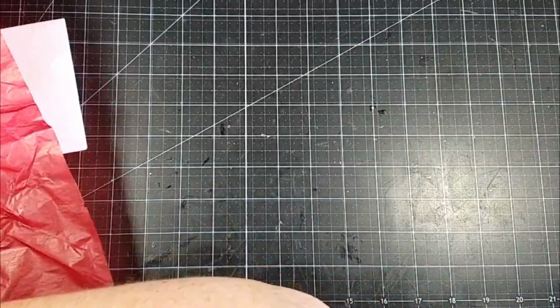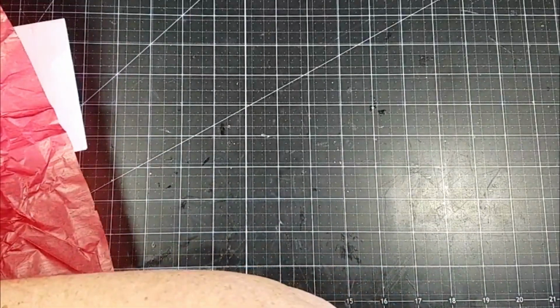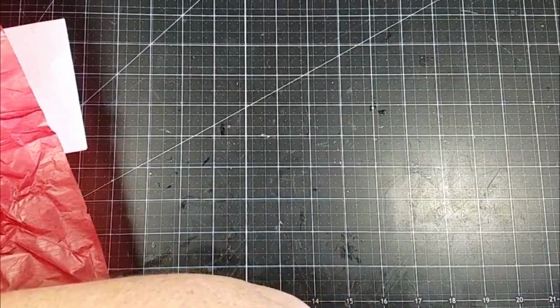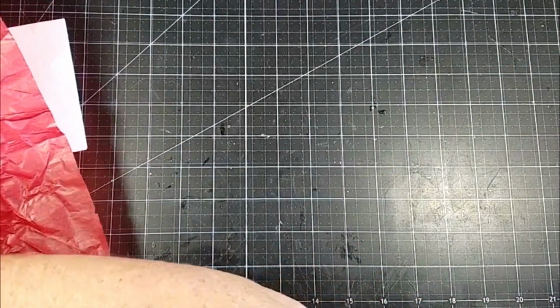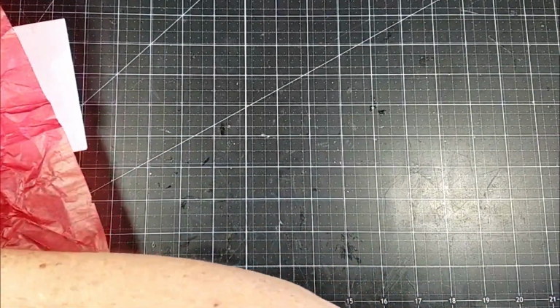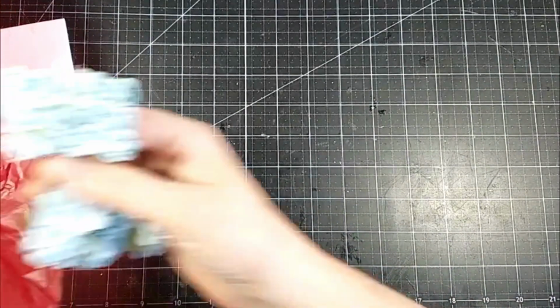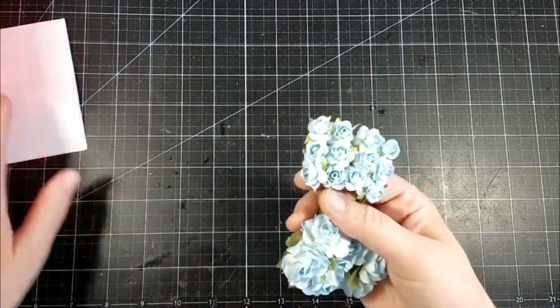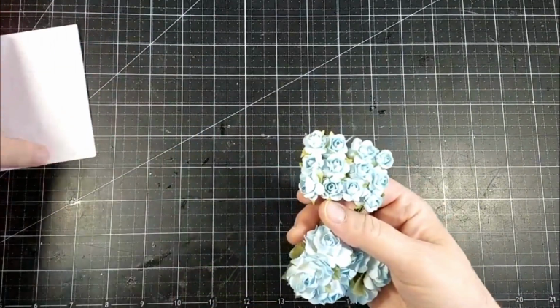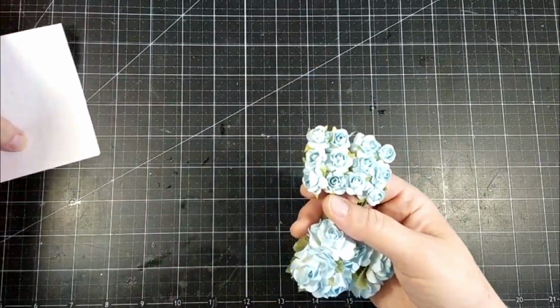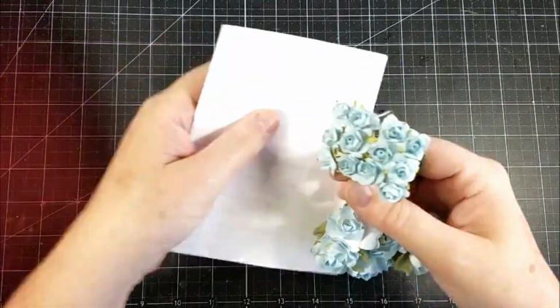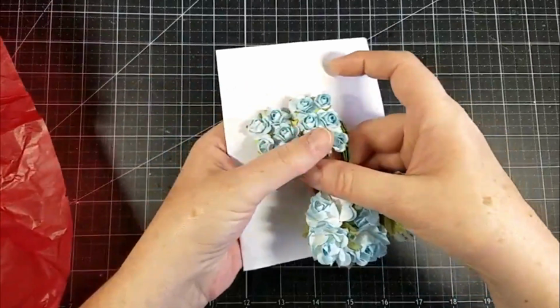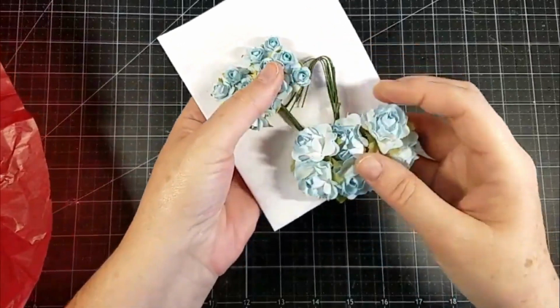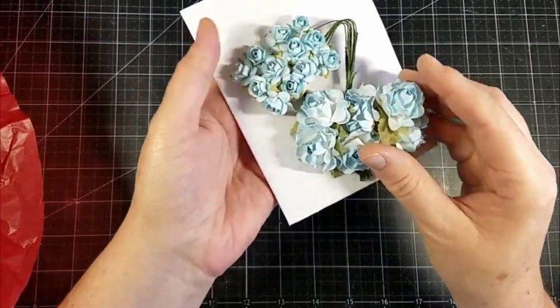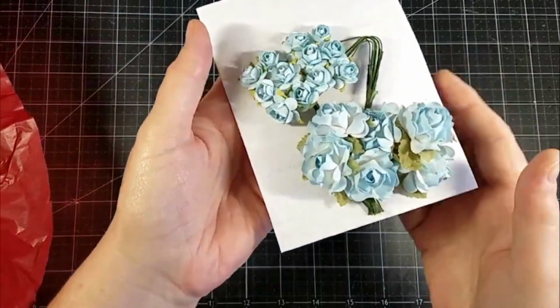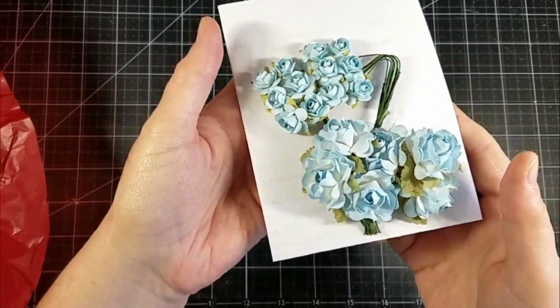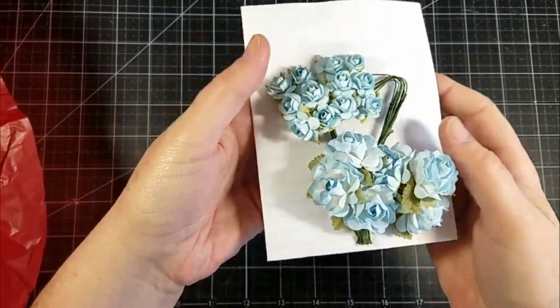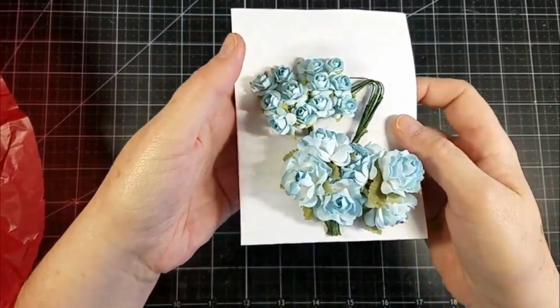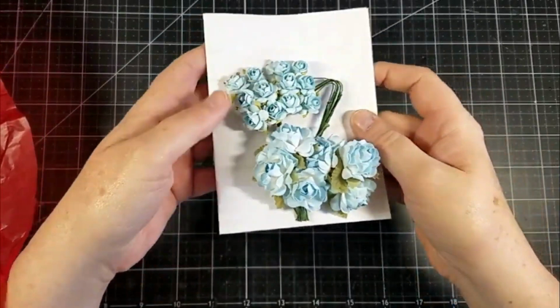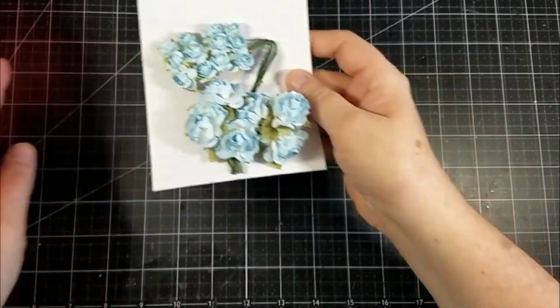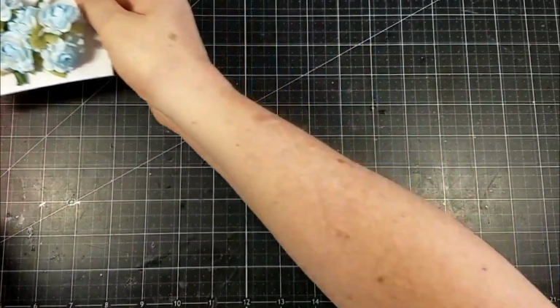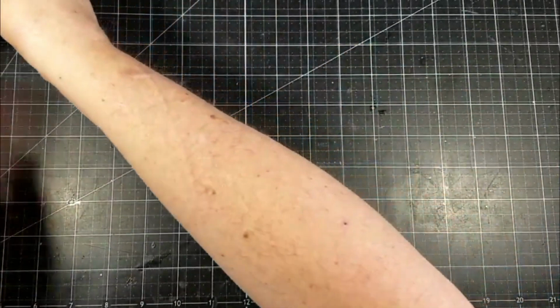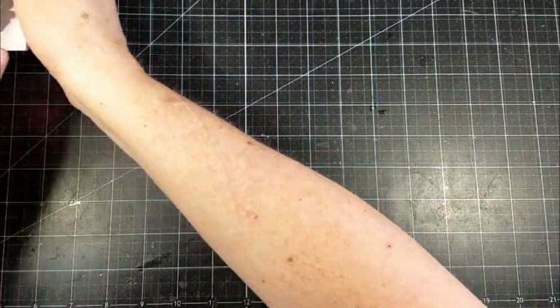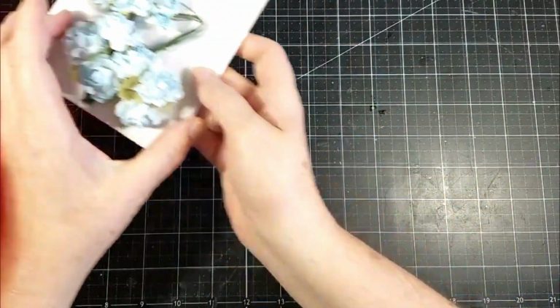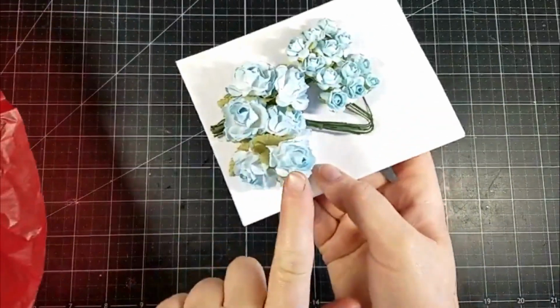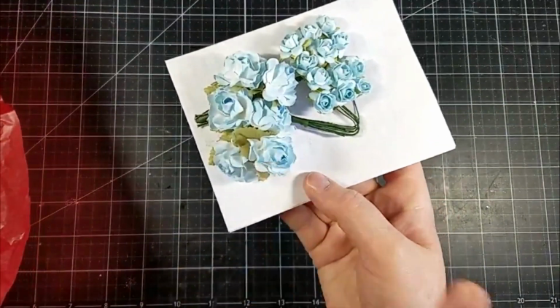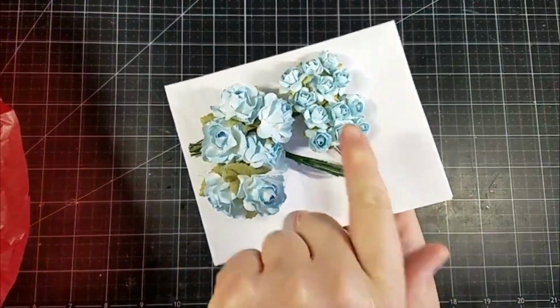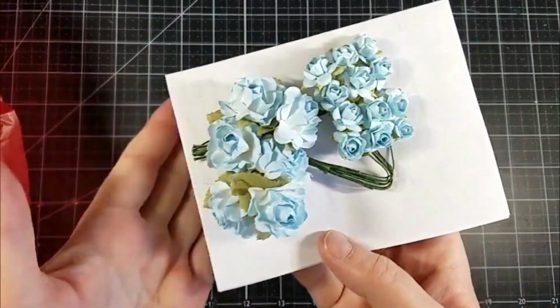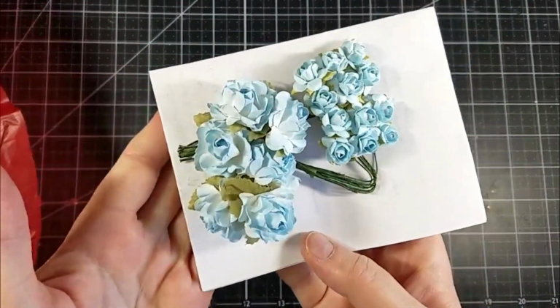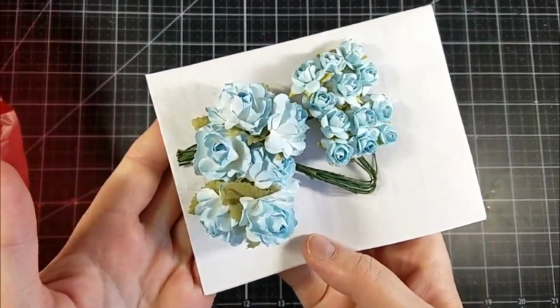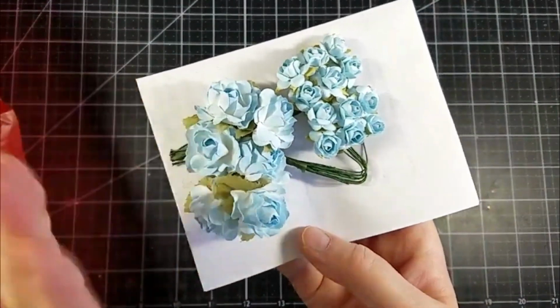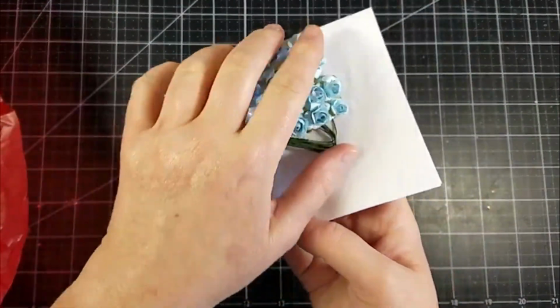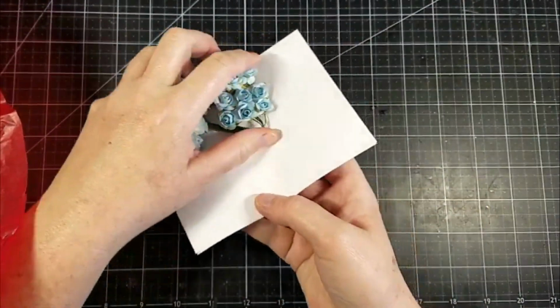And I got these really pretty blue flowers — I thought they were so pretty. I really like those. These are the large and then the small. Very pretty.